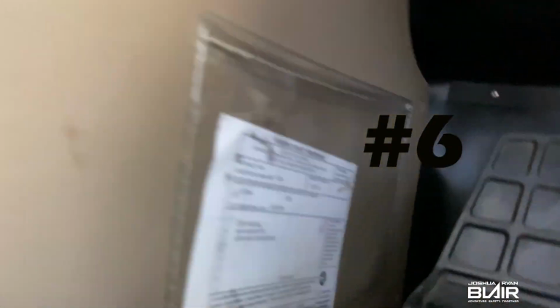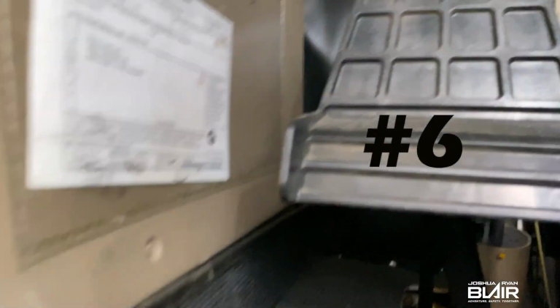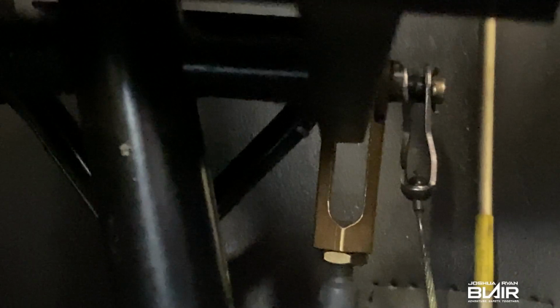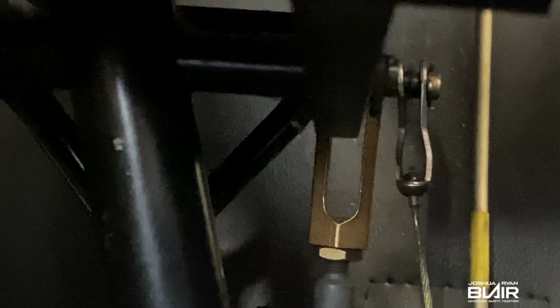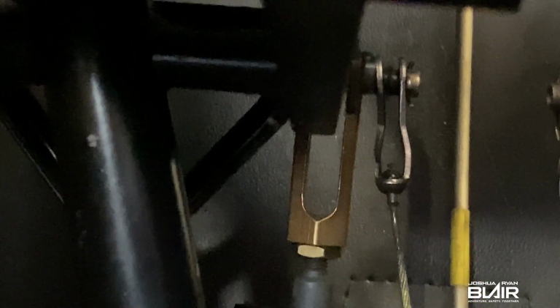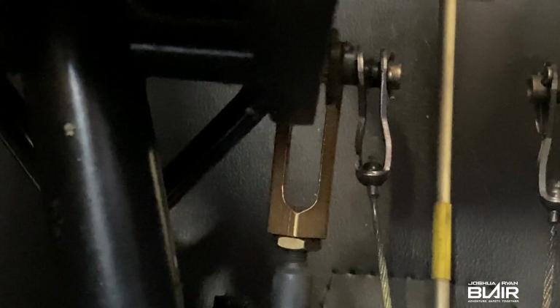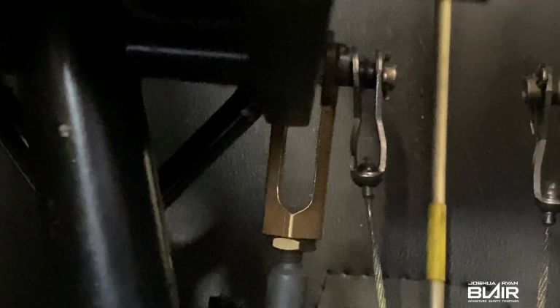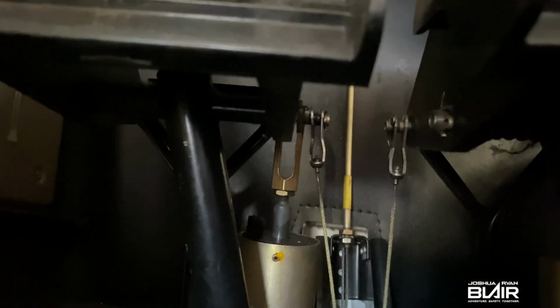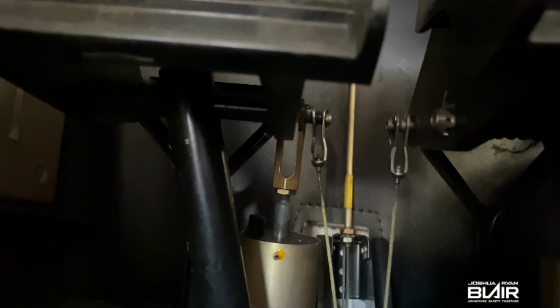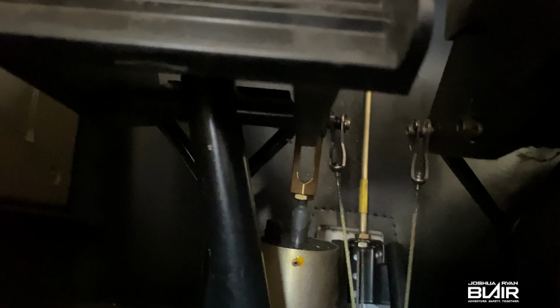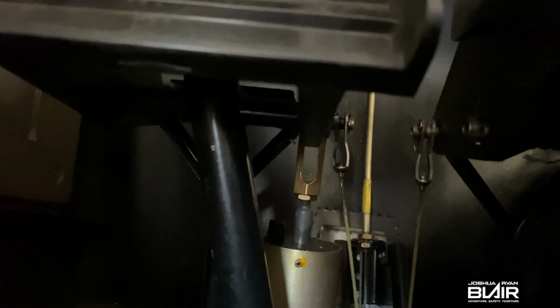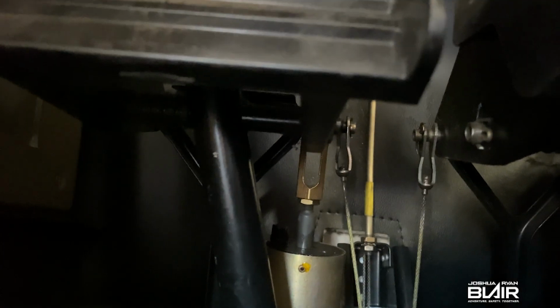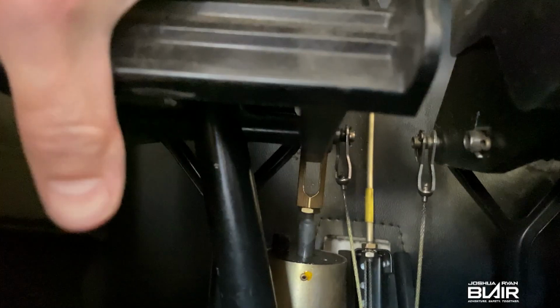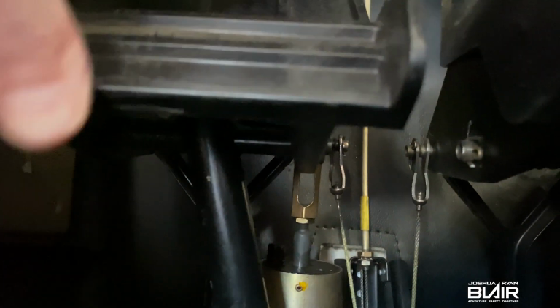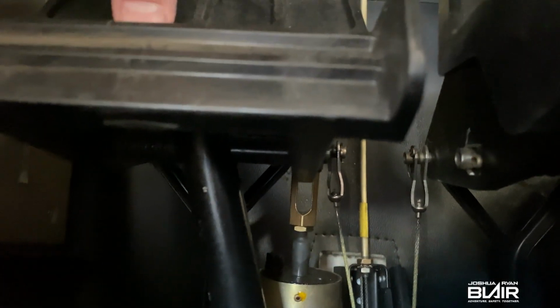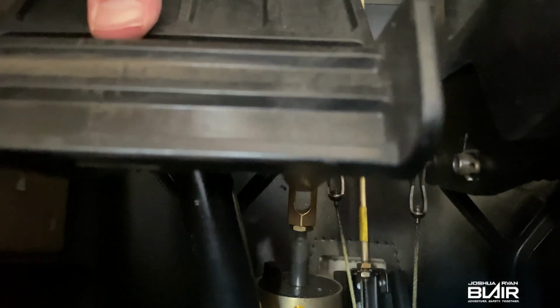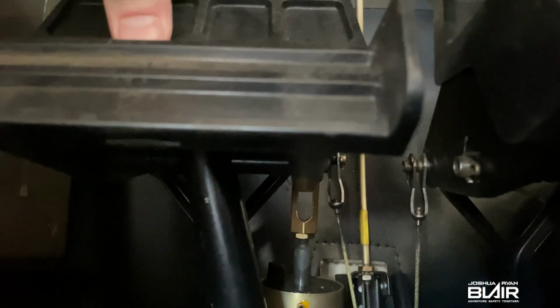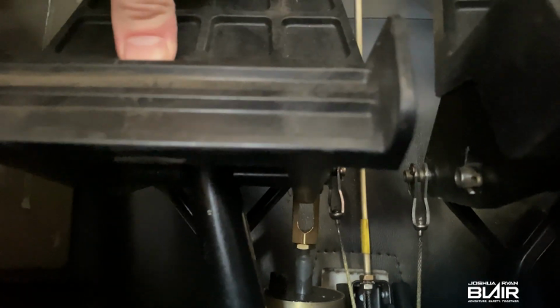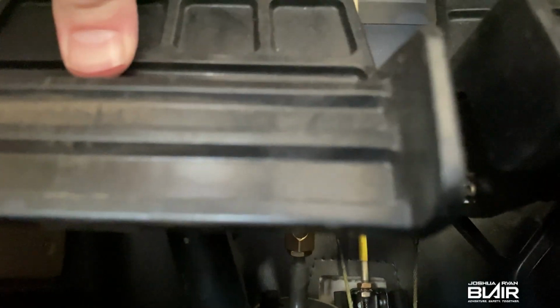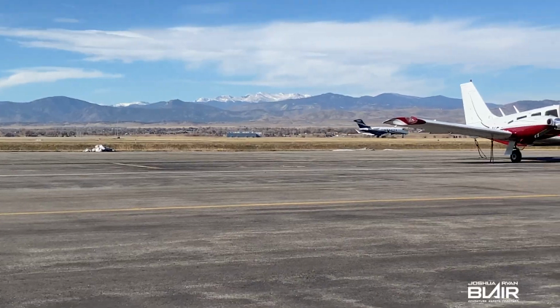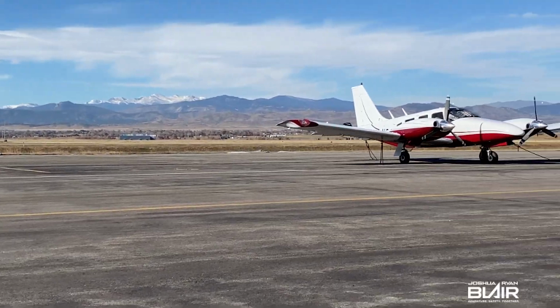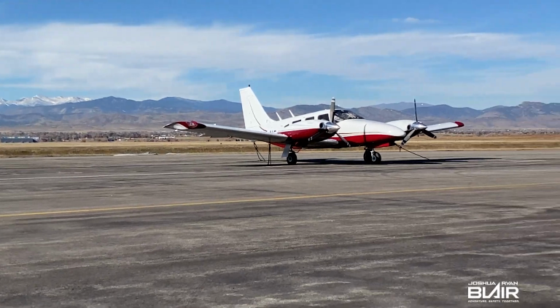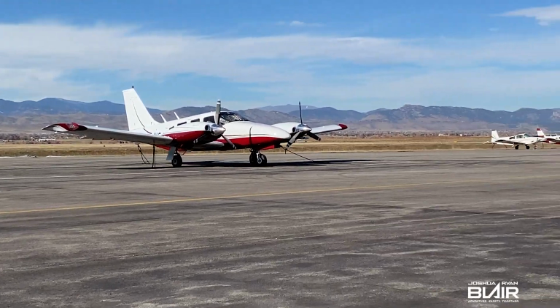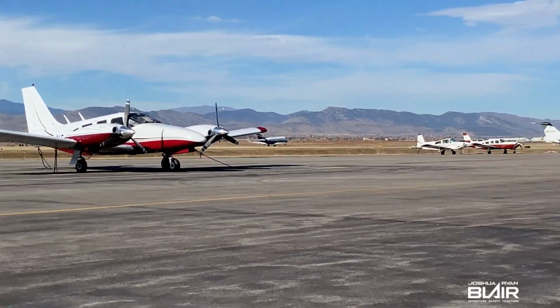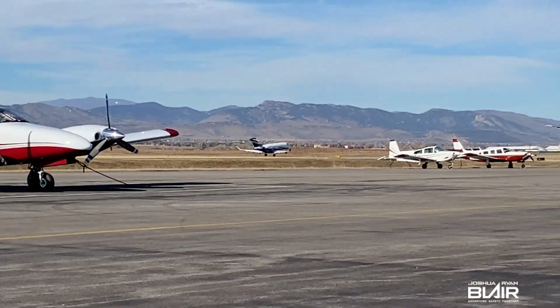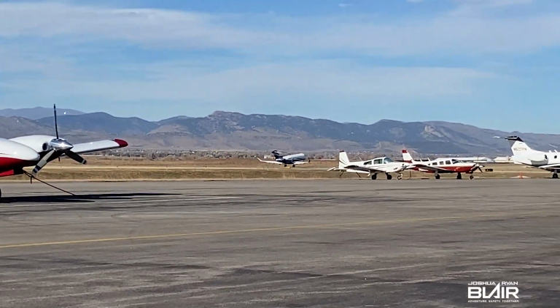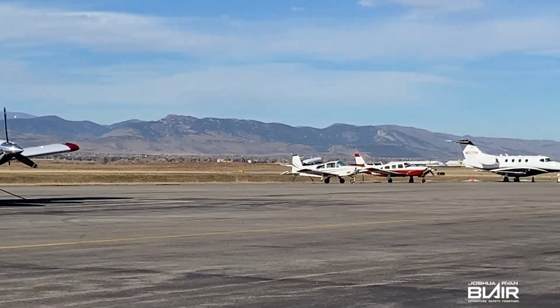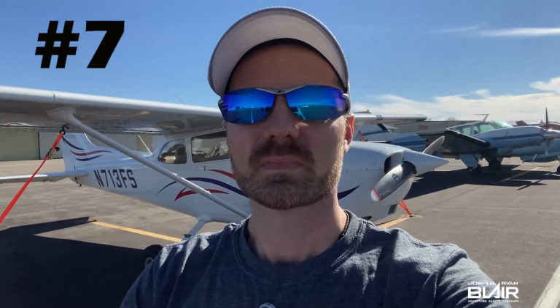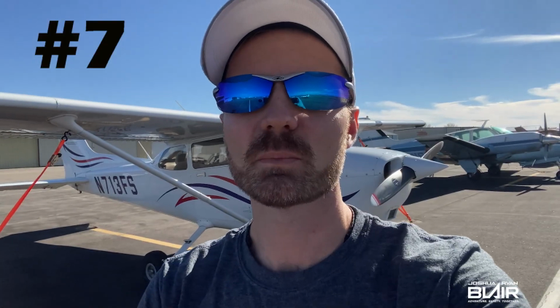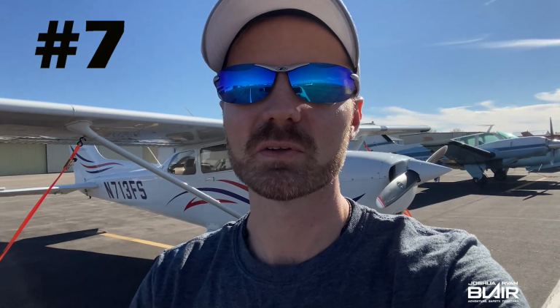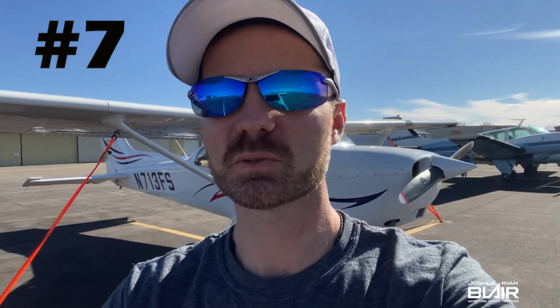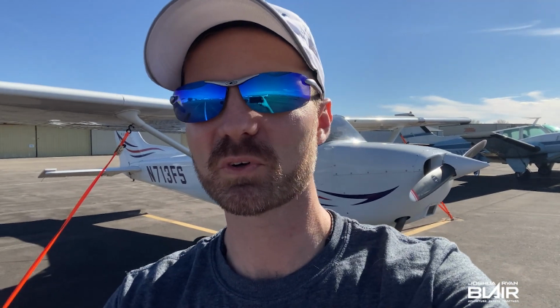It's also a good idea to take a quick look at the rudder pedals to make sure the cables look good and all the pins are secure.